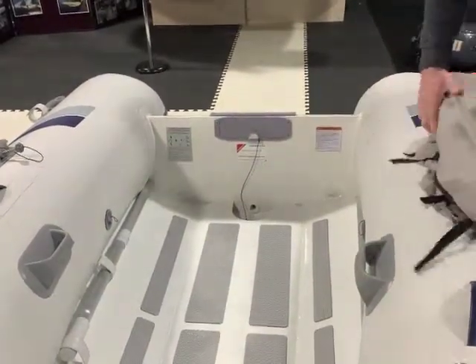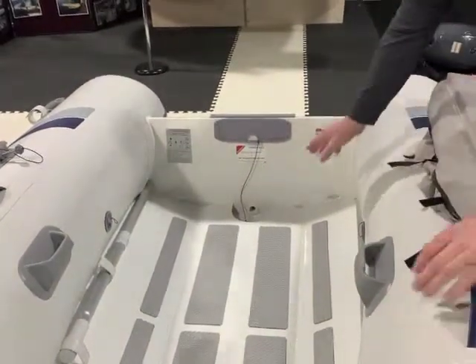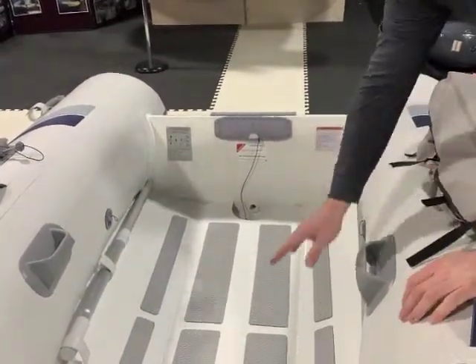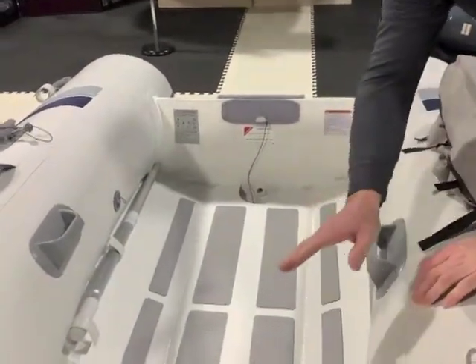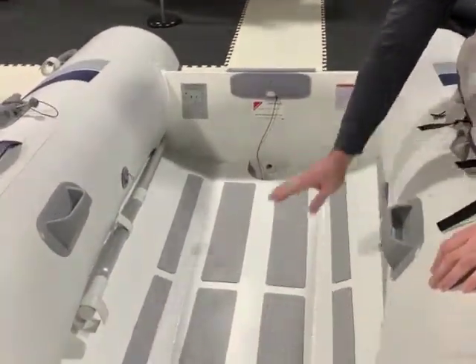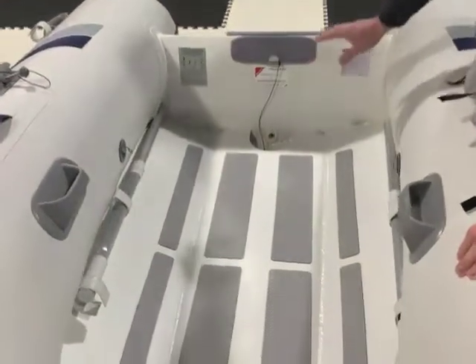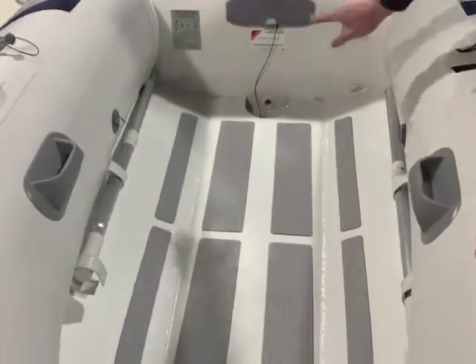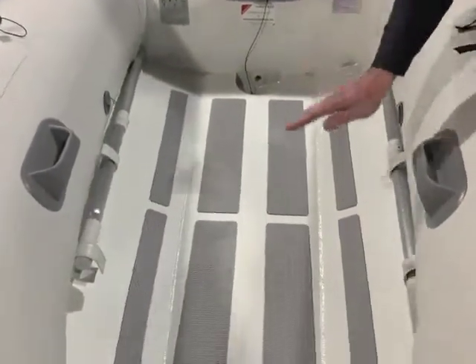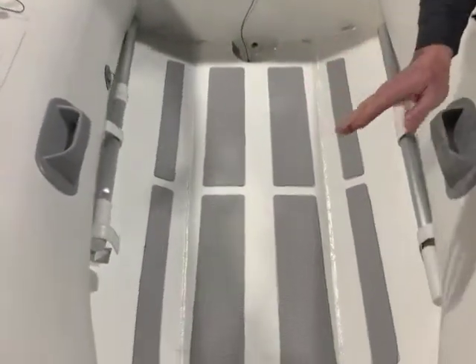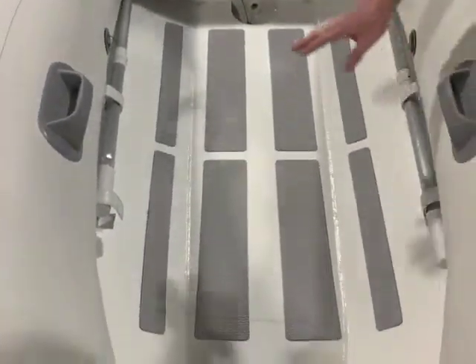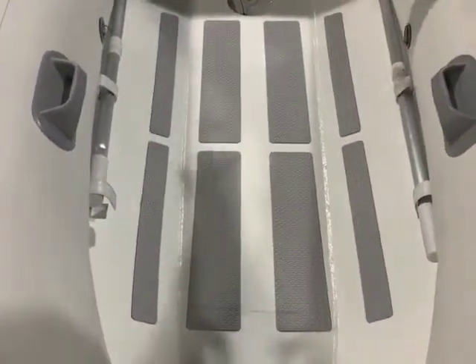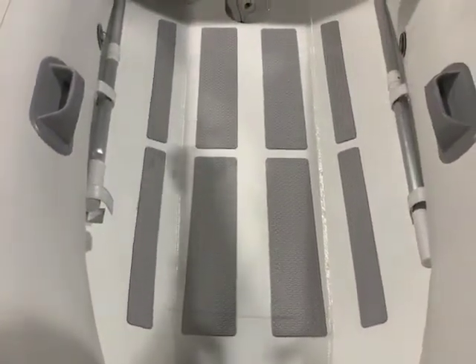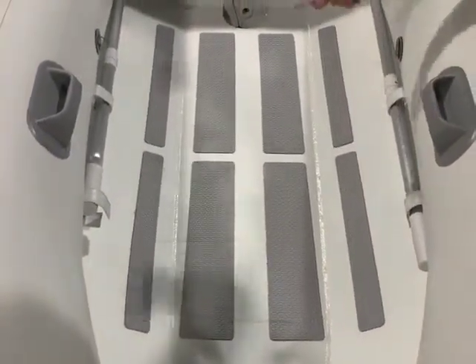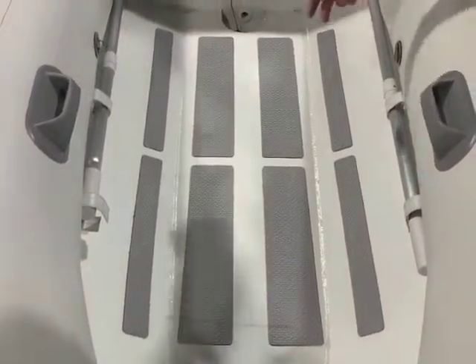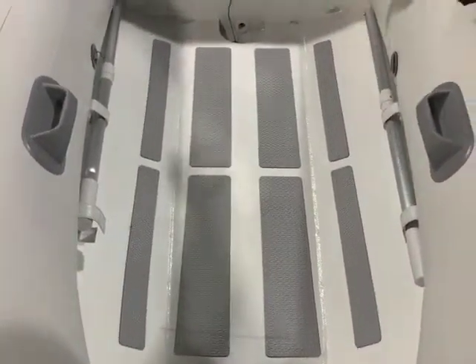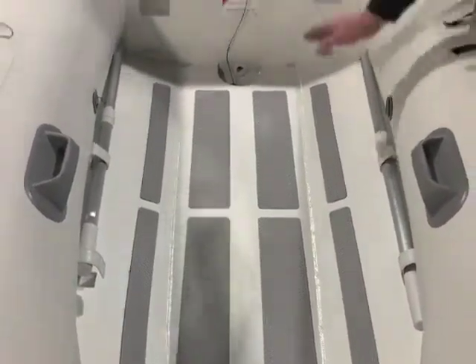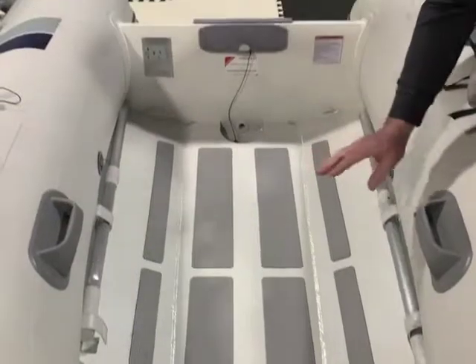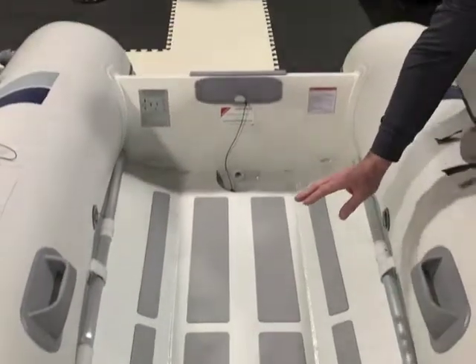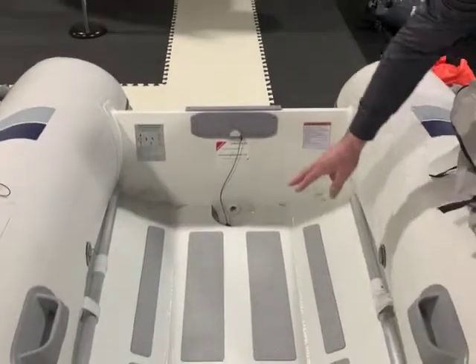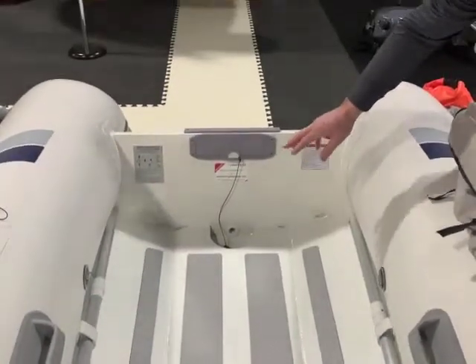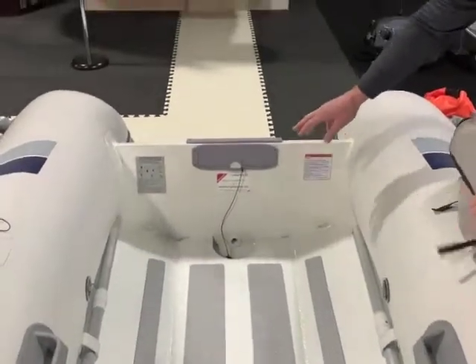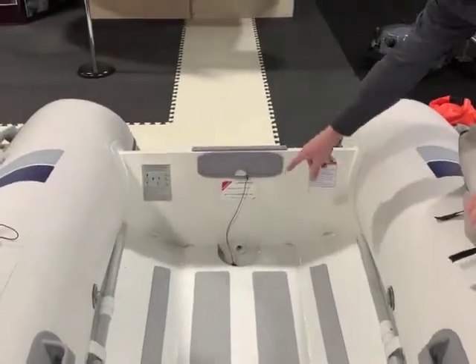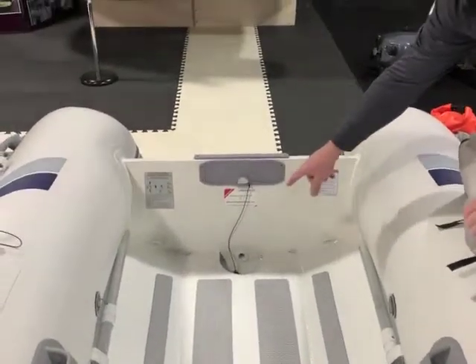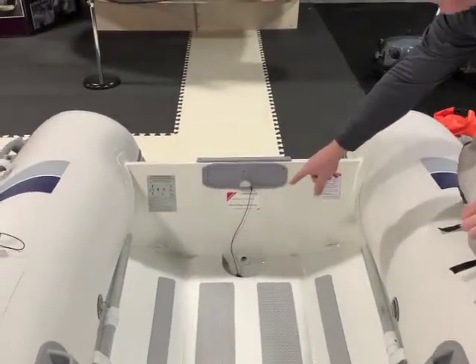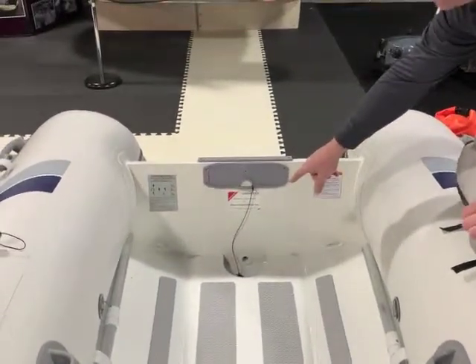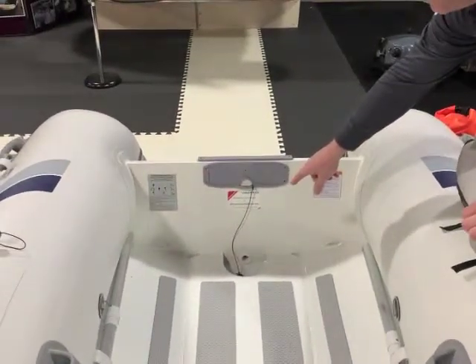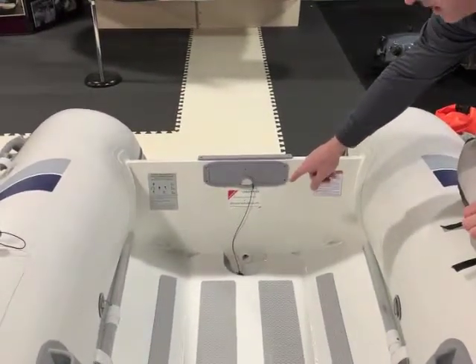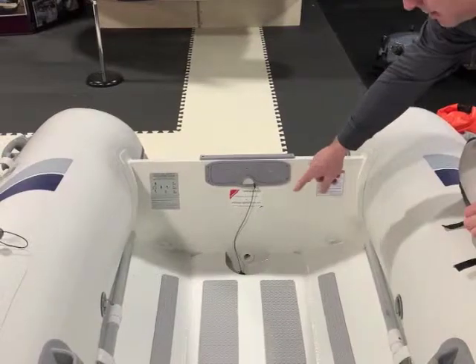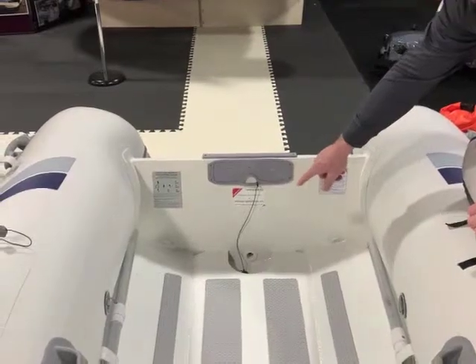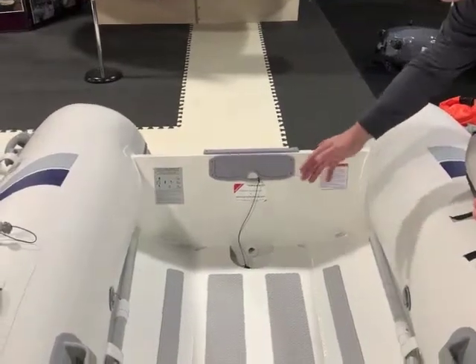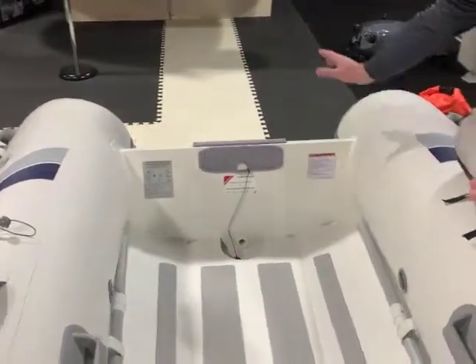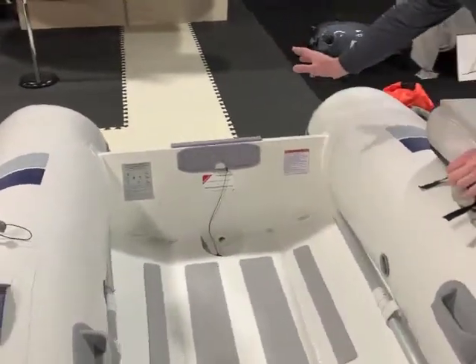This model happens to have a double floor, so that is the N model. With the double floor, water collects underneath the floor so it's always dry on your feet. It has a one-way valve system — the scupper system — in the drain plug, so the water comes out quite easily.